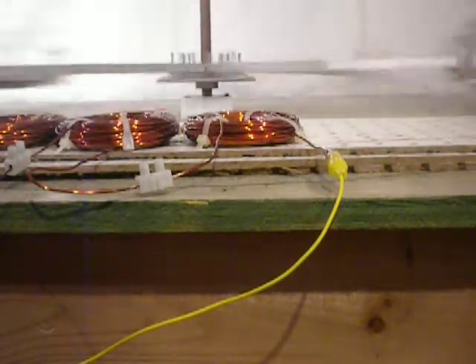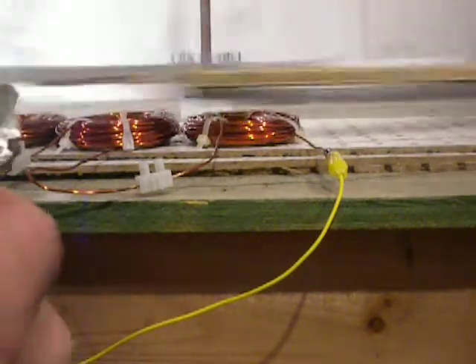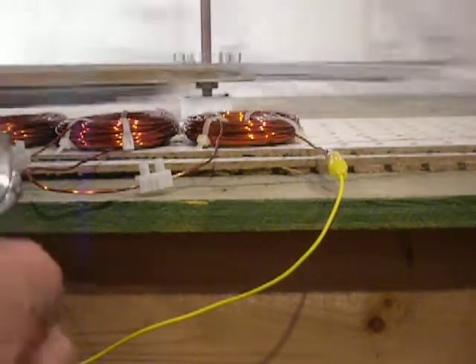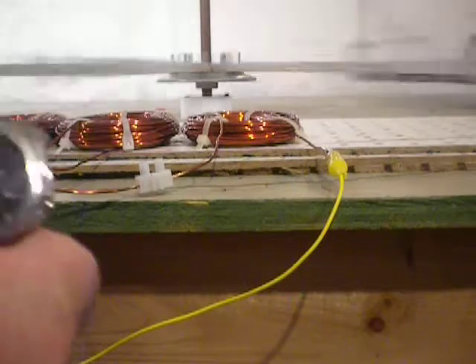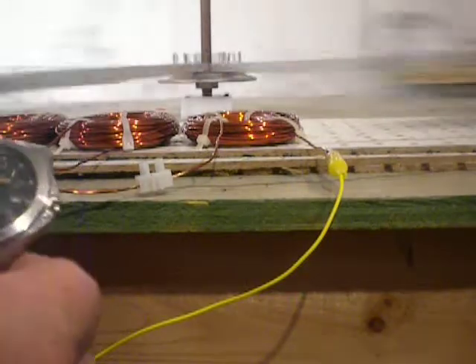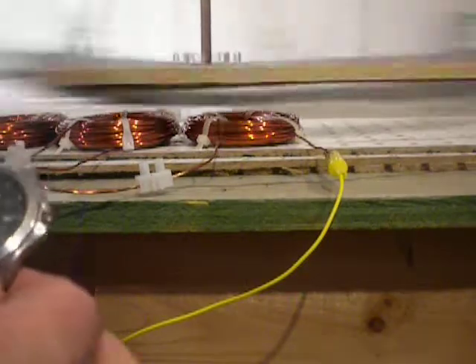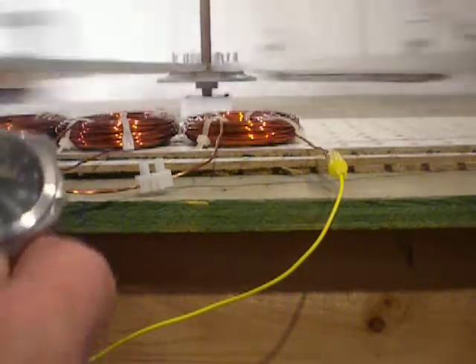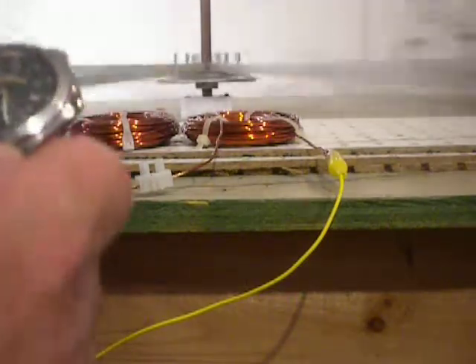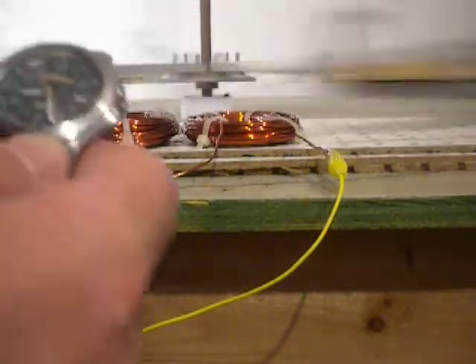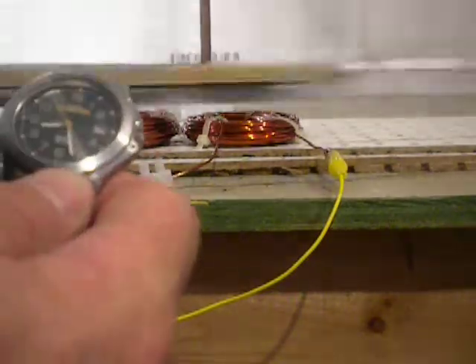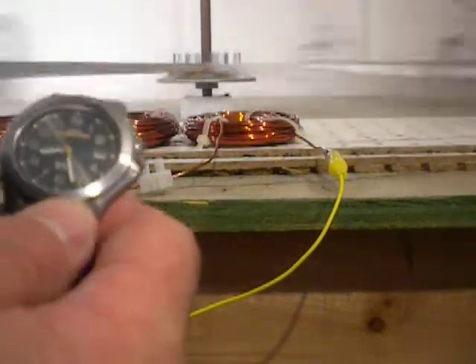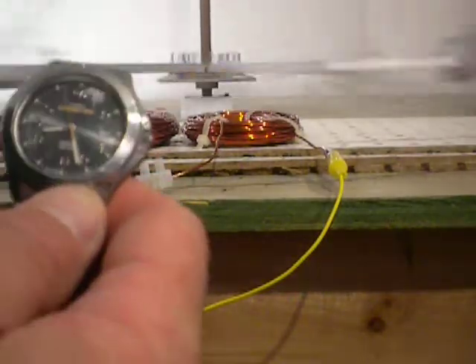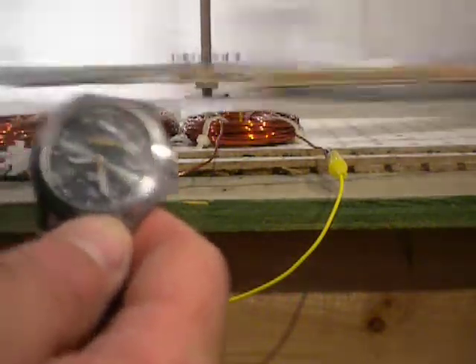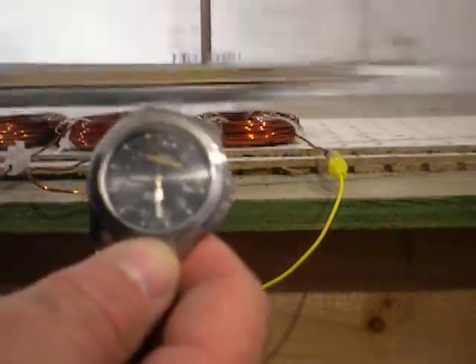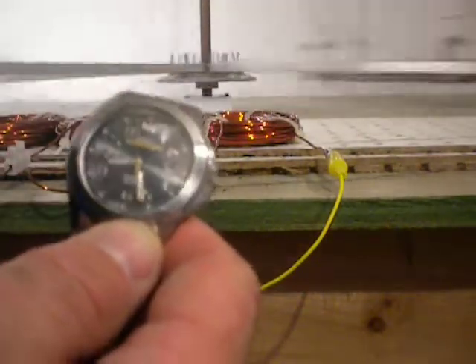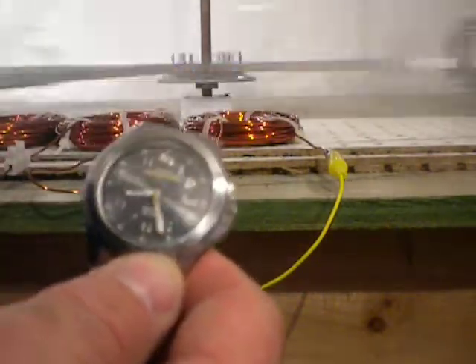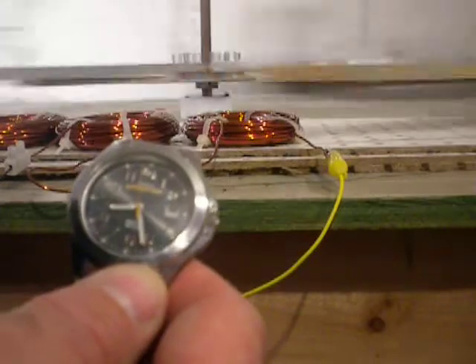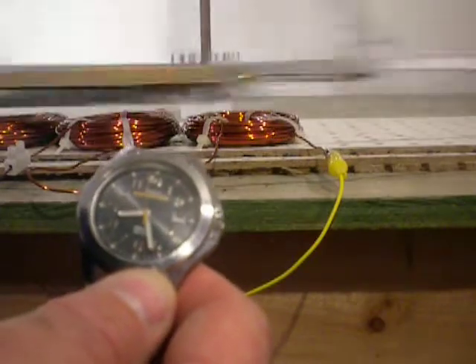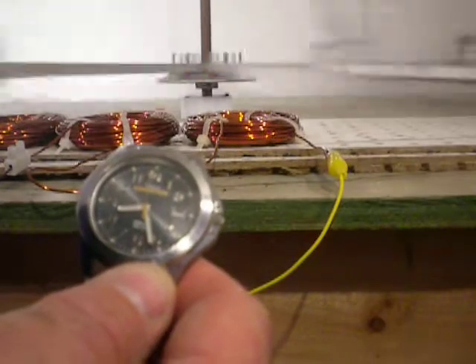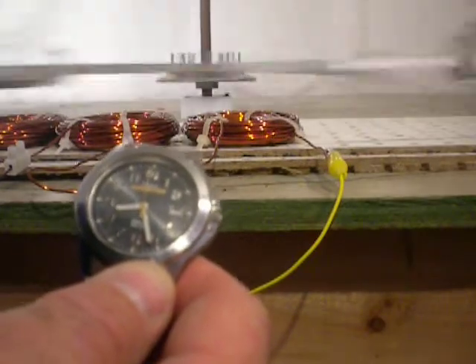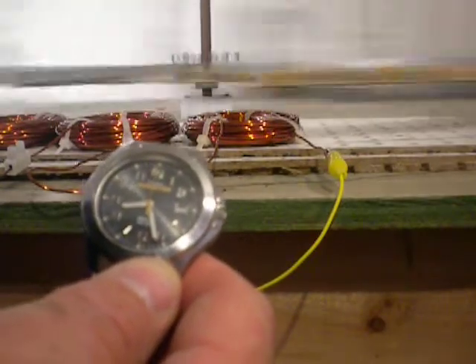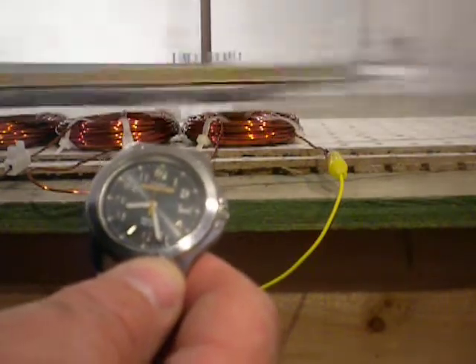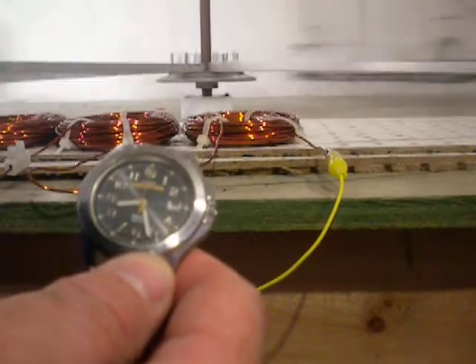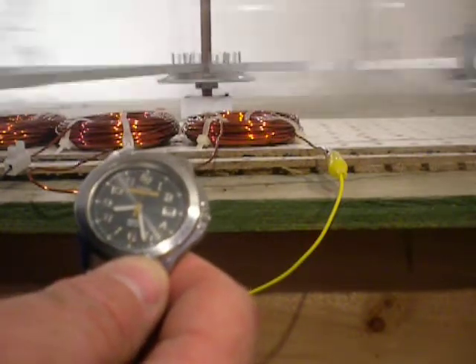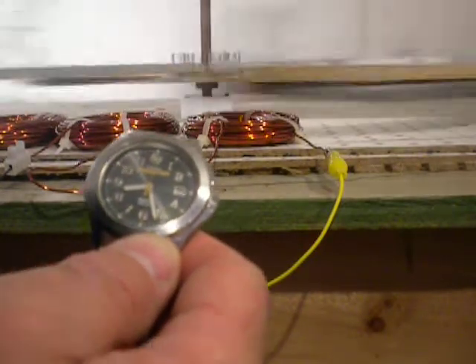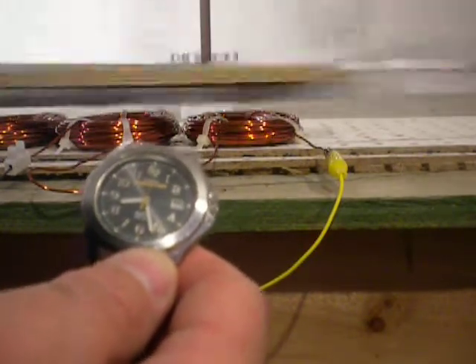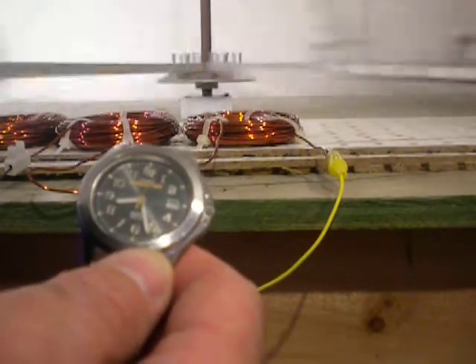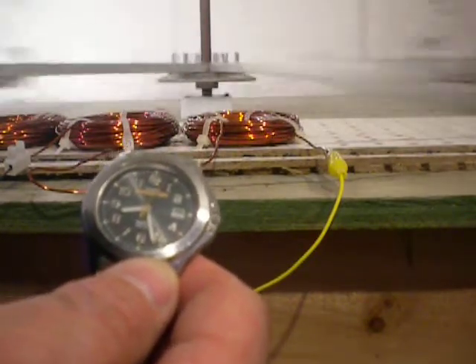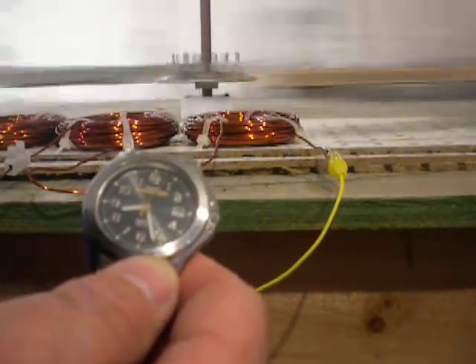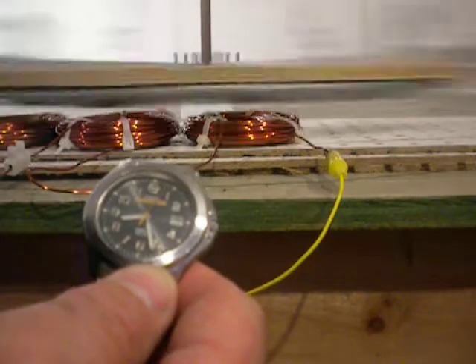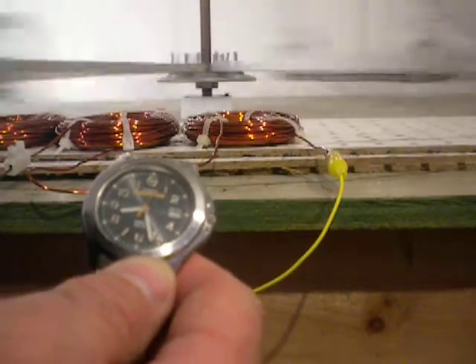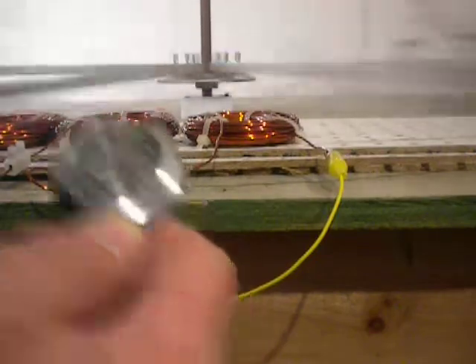It's going at a pretty good clip right now, so we will stop it when the second hand of my watch makes it up to 12. We'll let it go for one more minute after that, and then we'll shut it off.